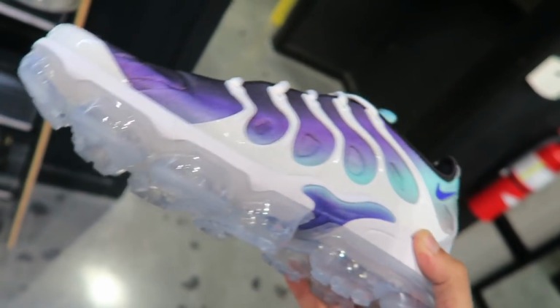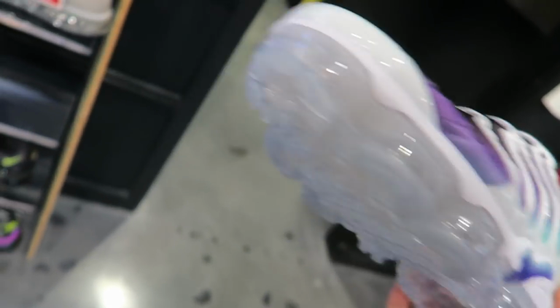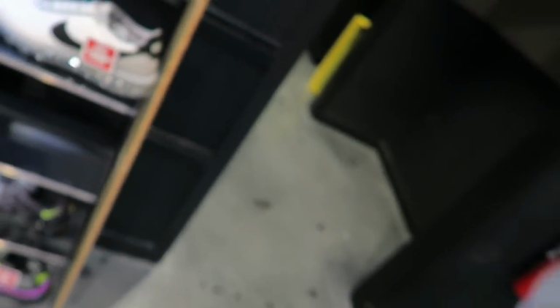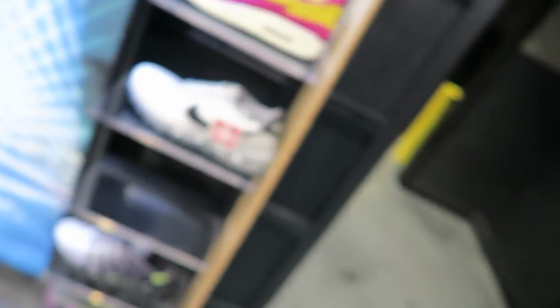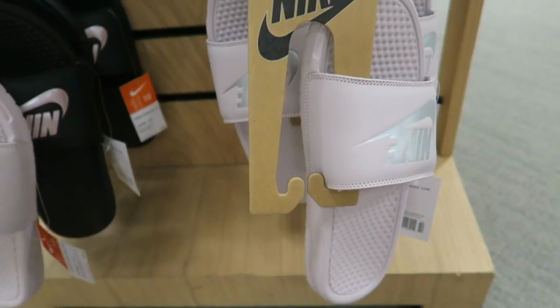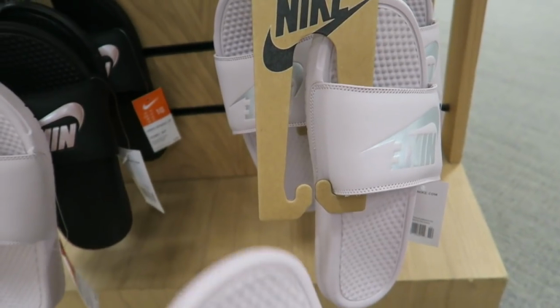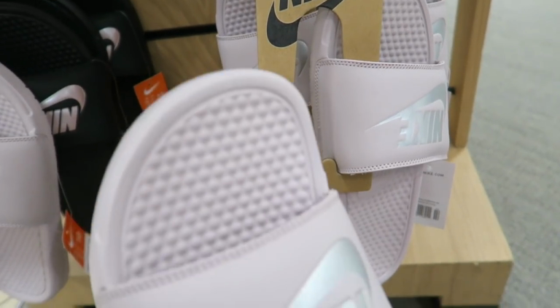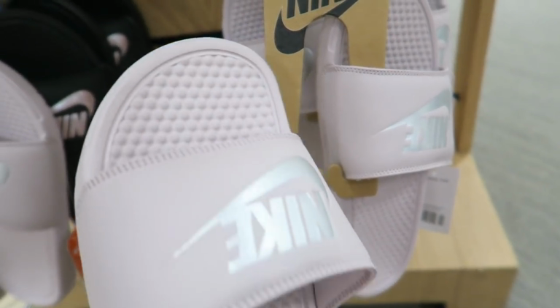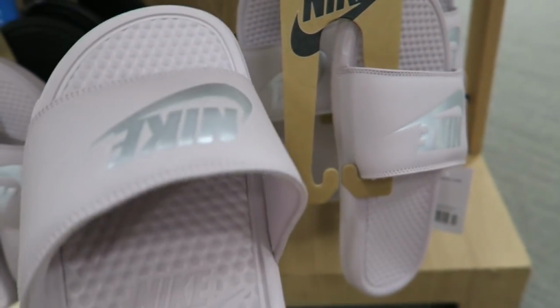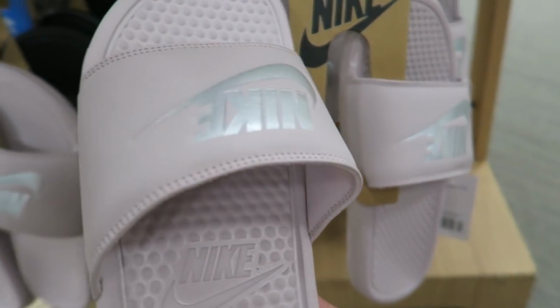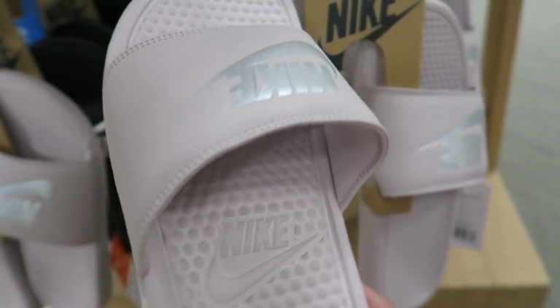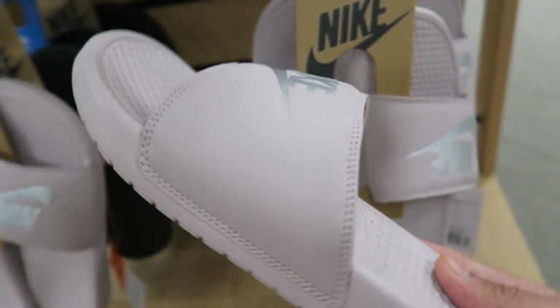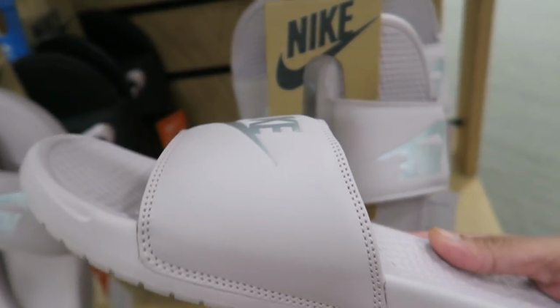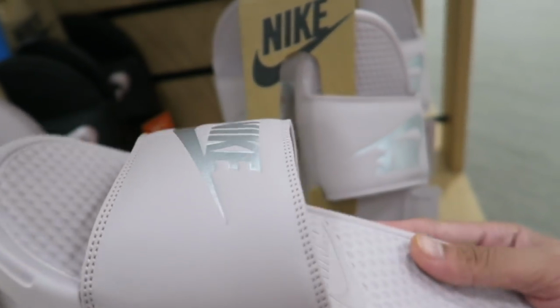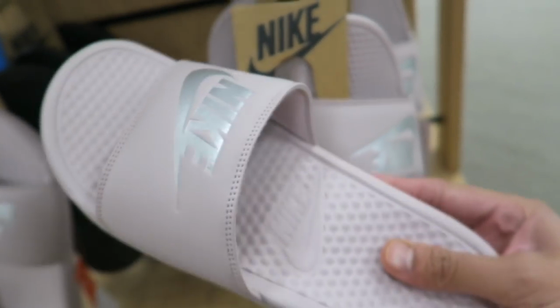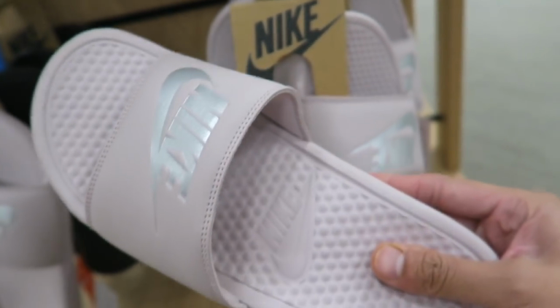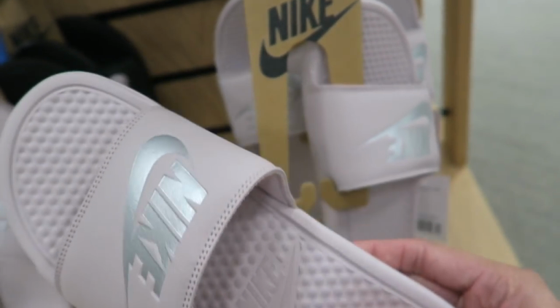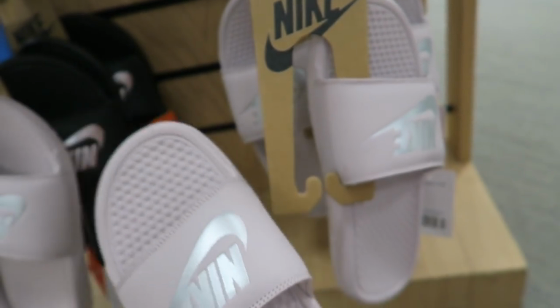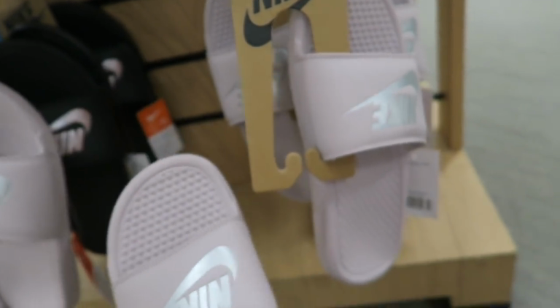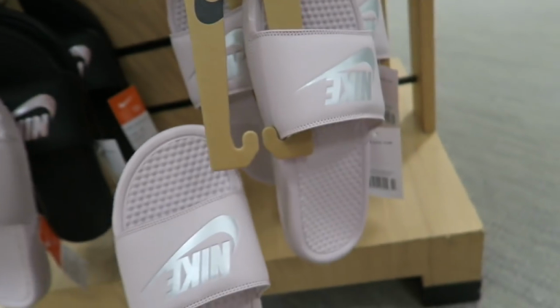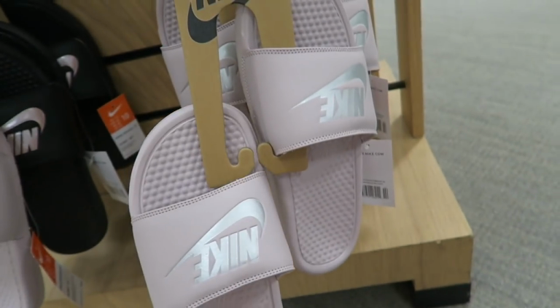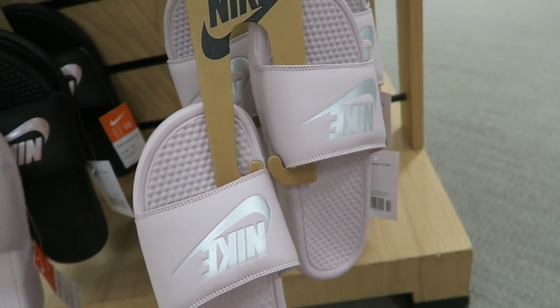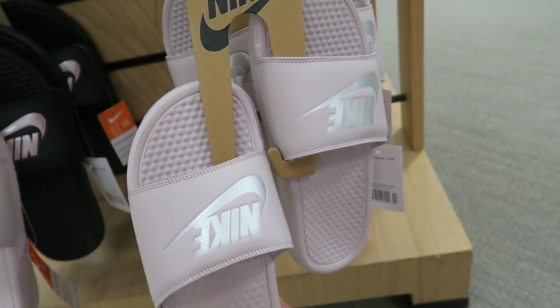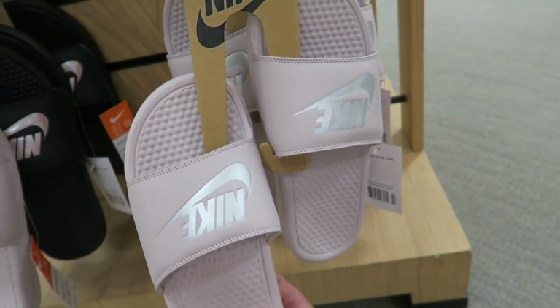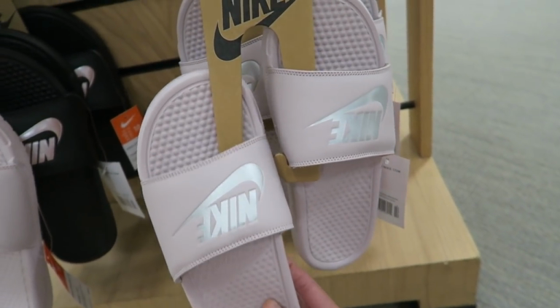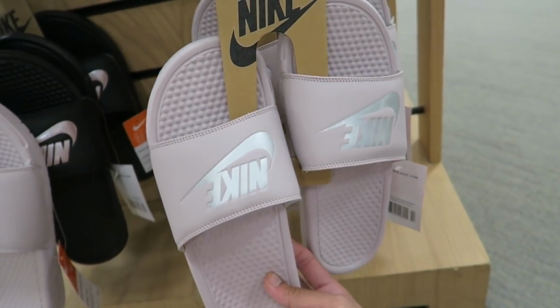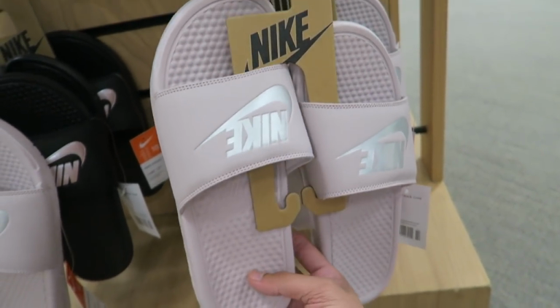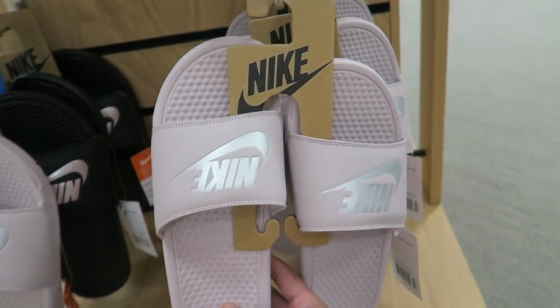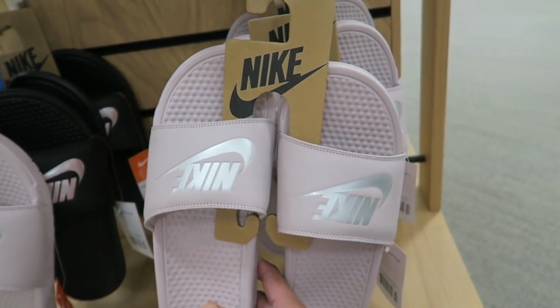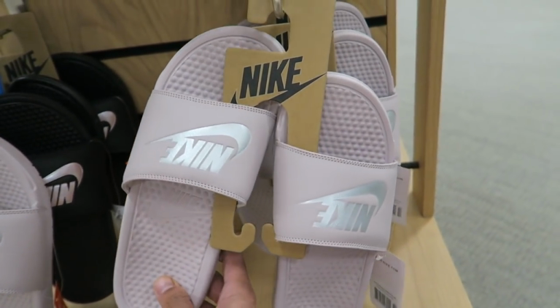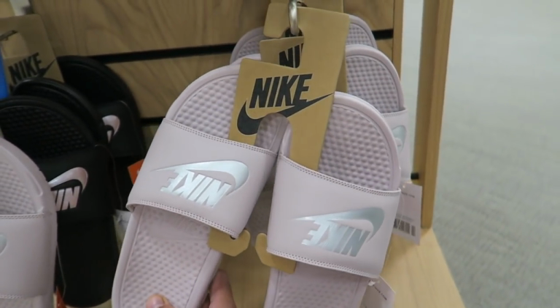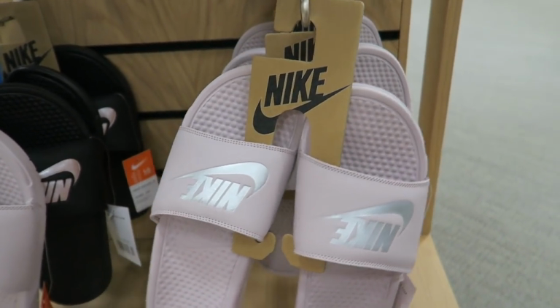These Nike sandals right here are hard but they only have them in women's size 10 — I need like a women's 12.